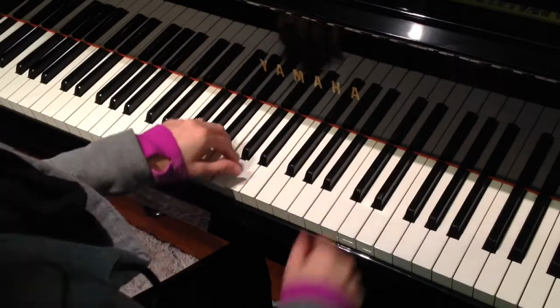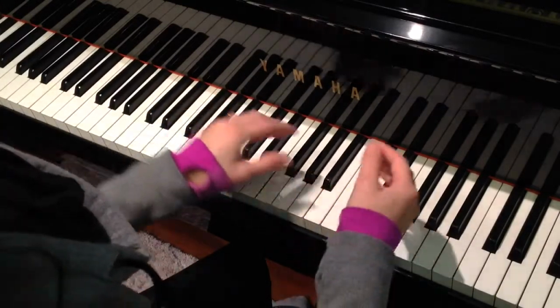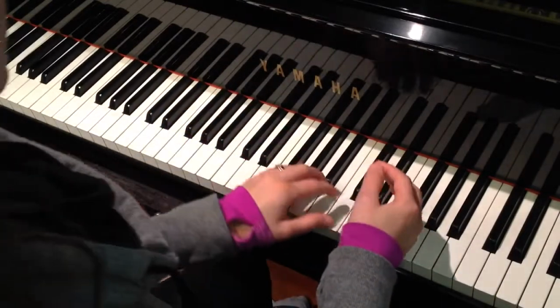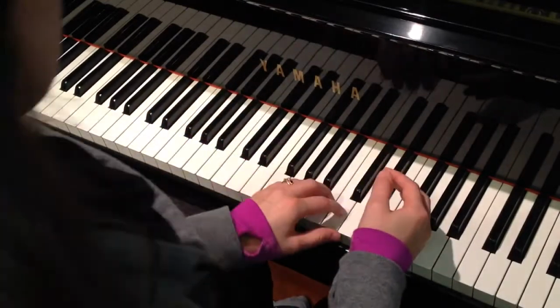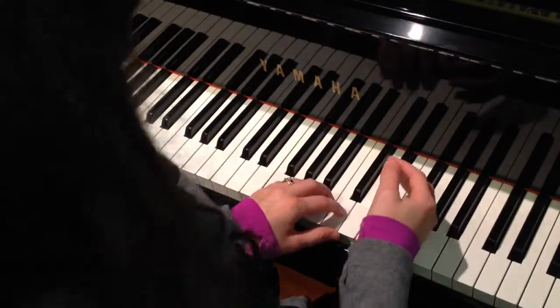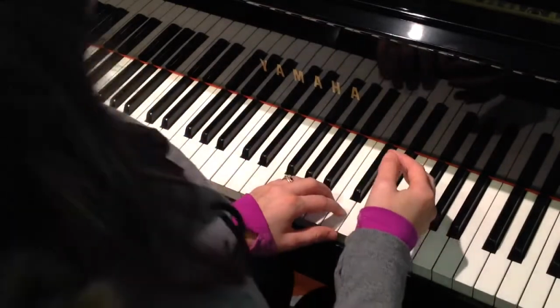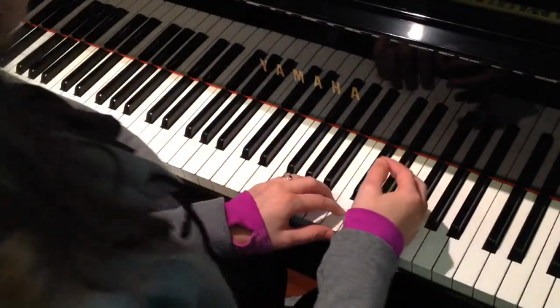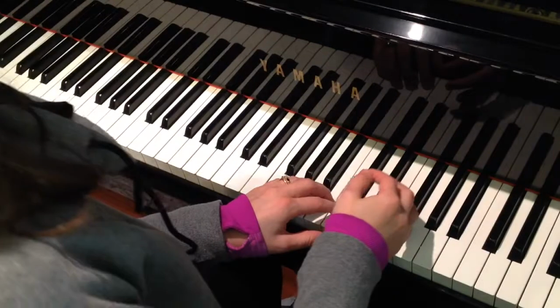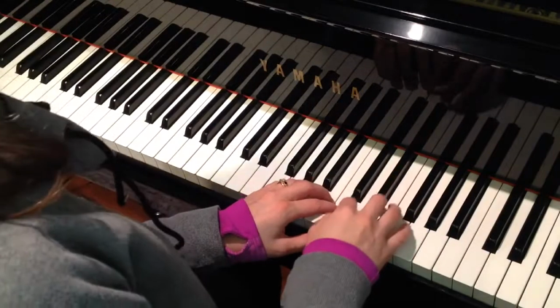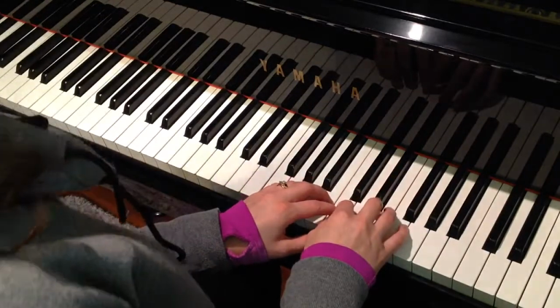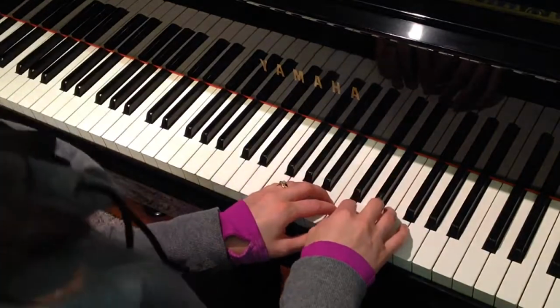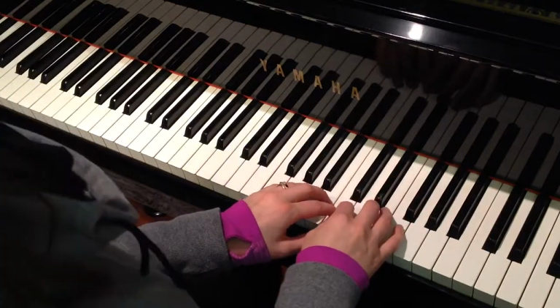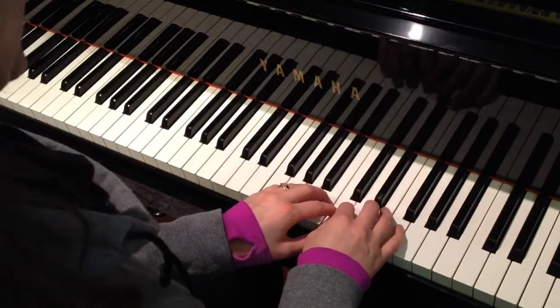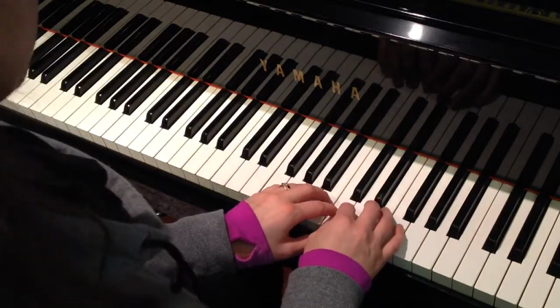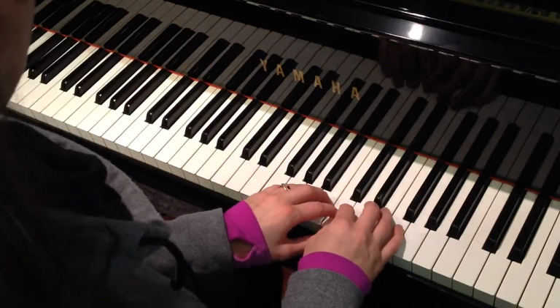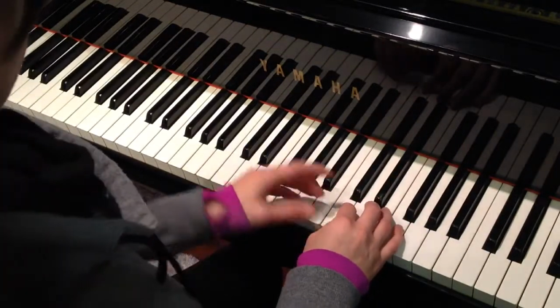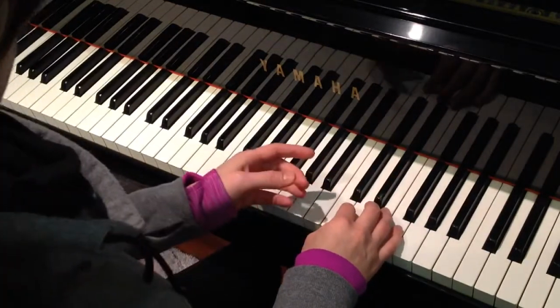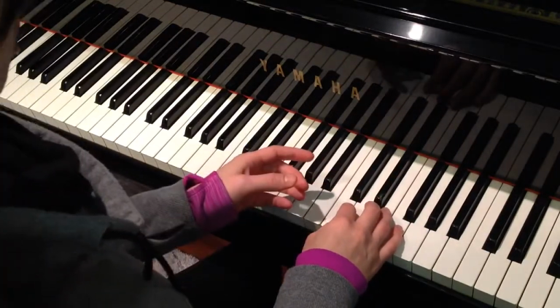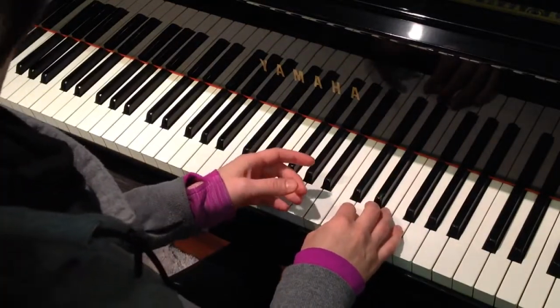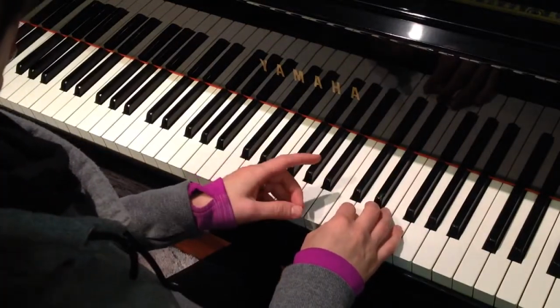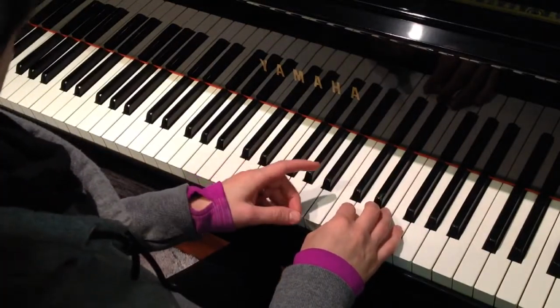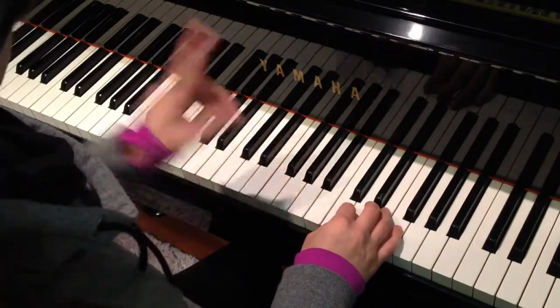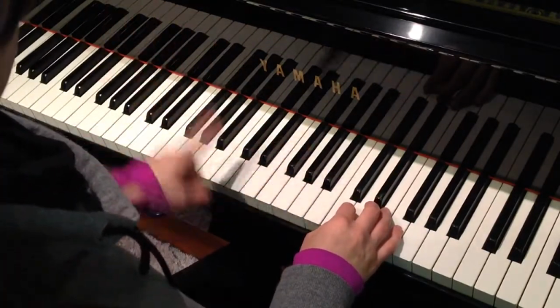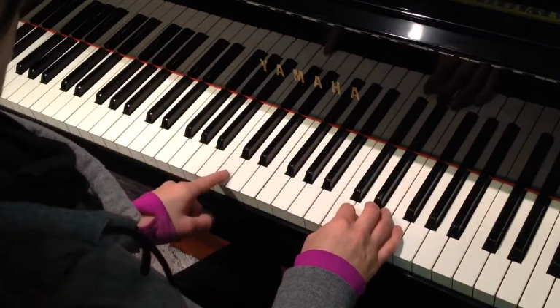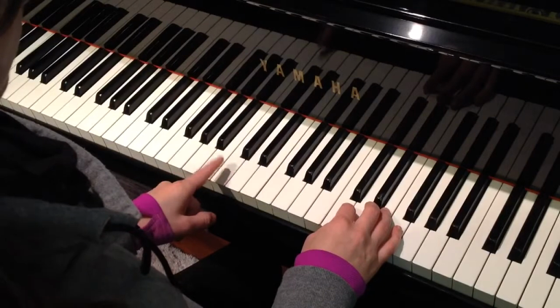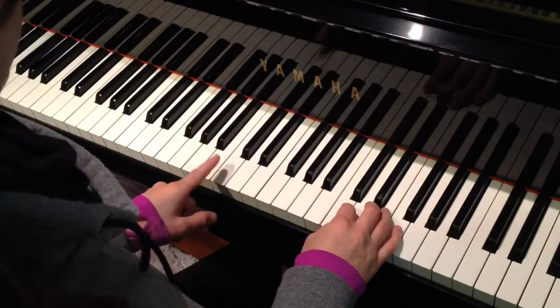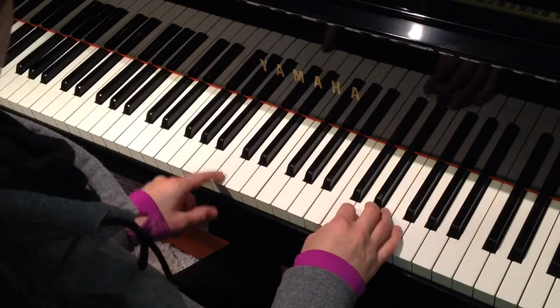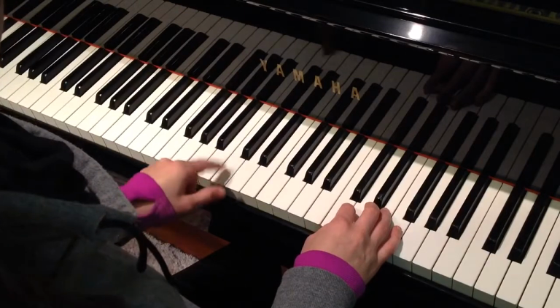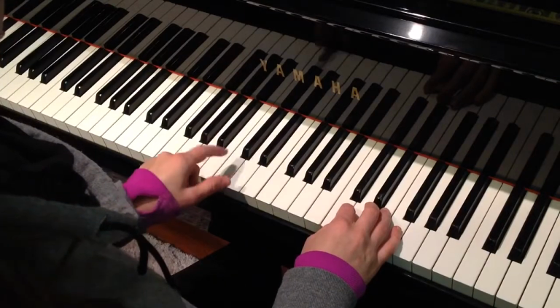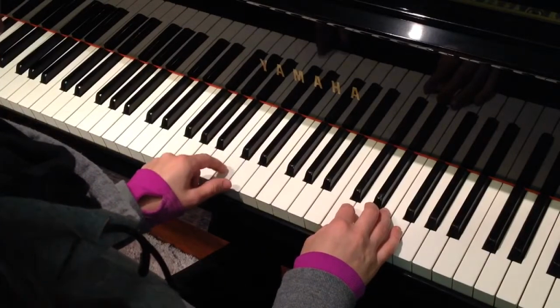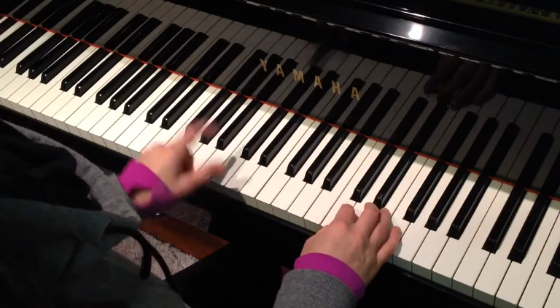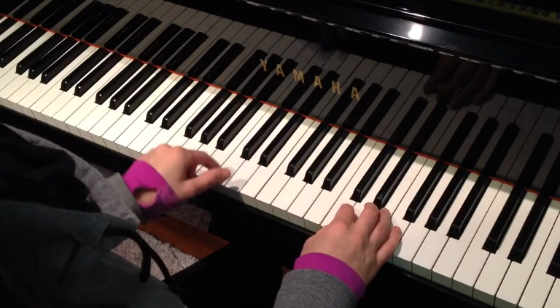The right hand decided, well, that looks like fun. I'd like to copy you. The left hand says, sure, come along, but don't copy my last note. That's the finishing note. It's mine.